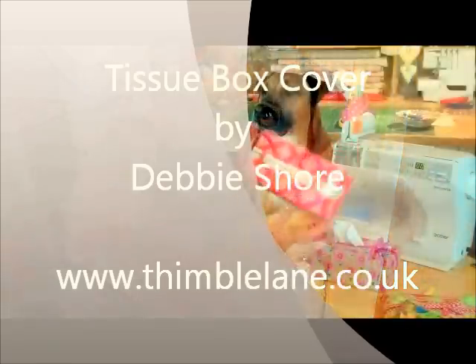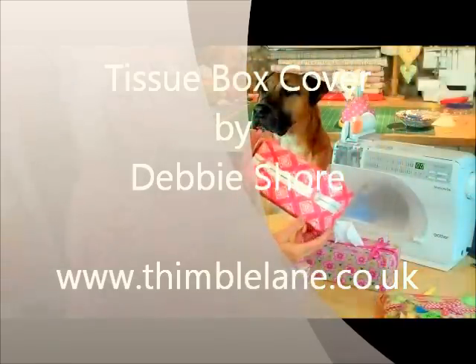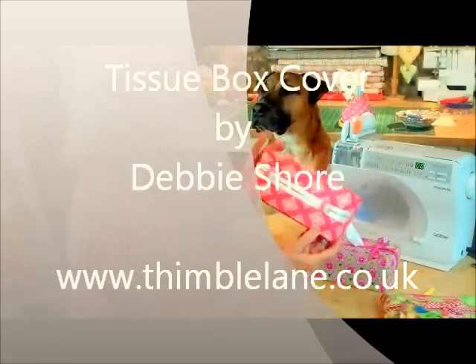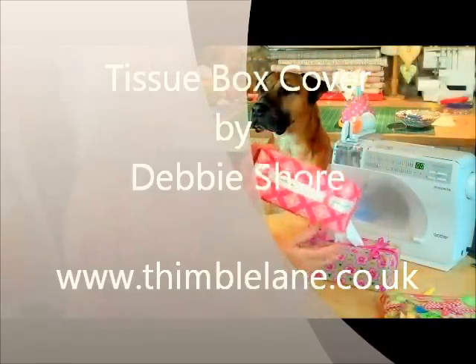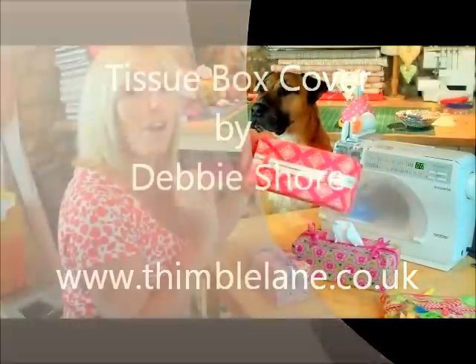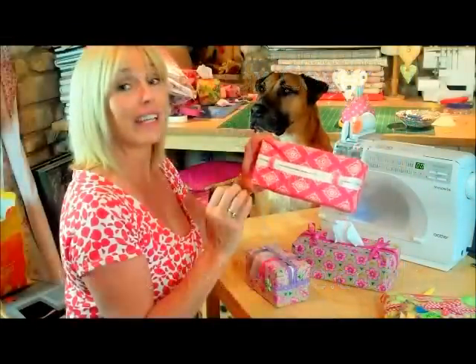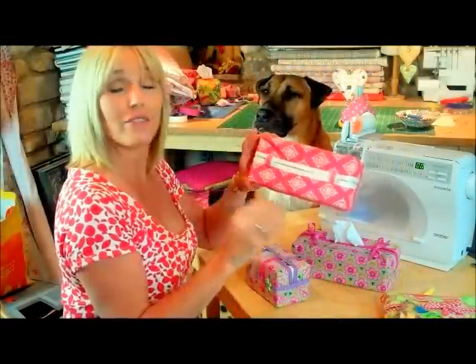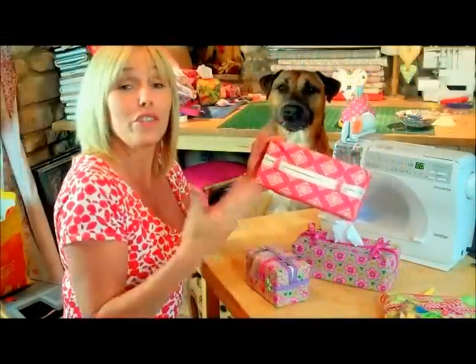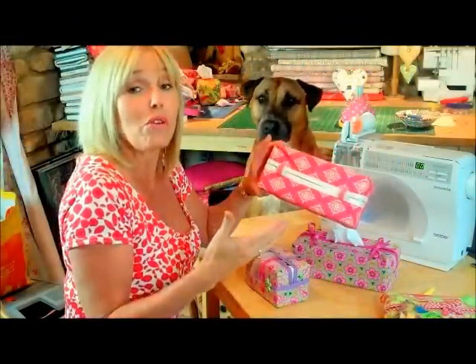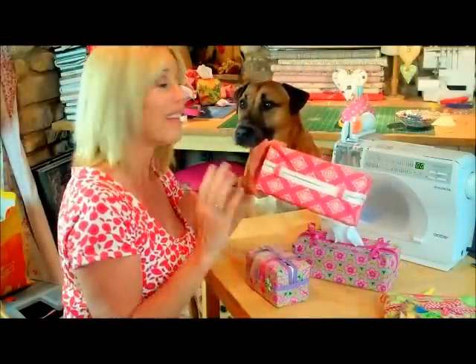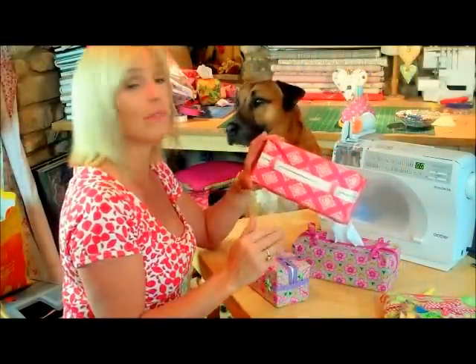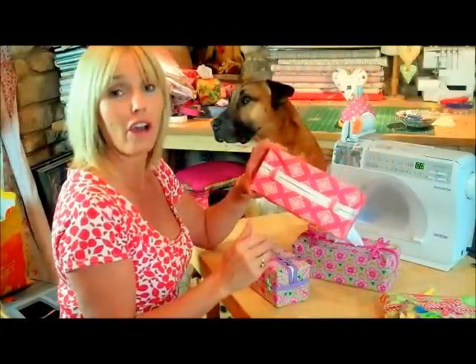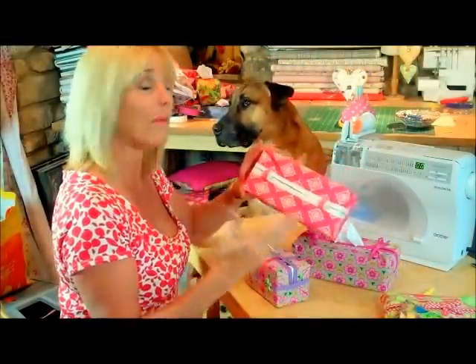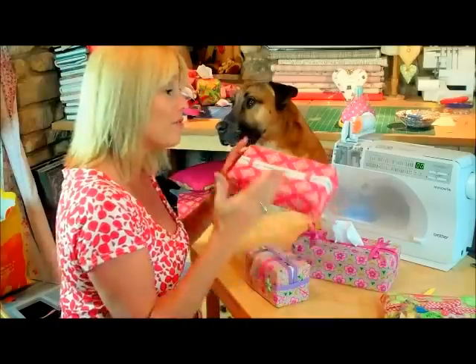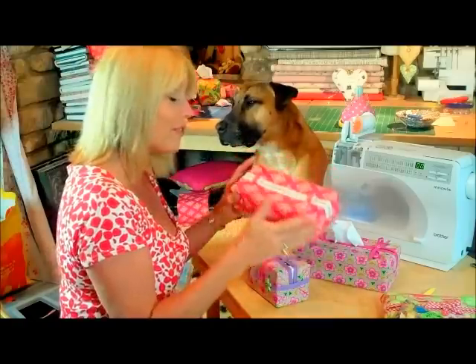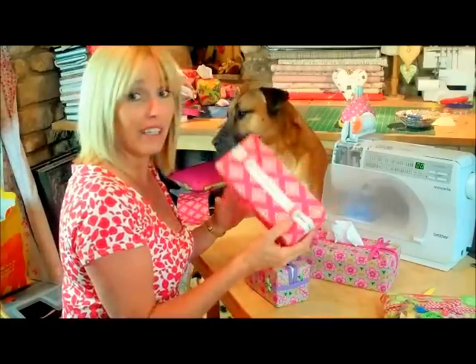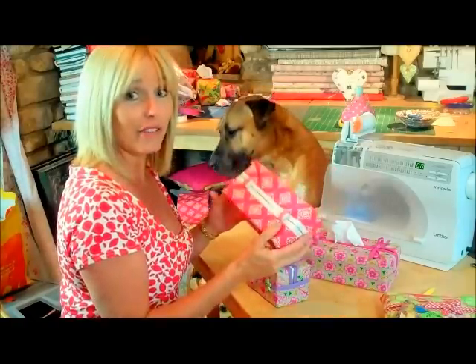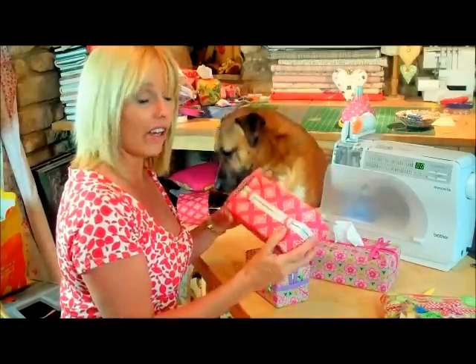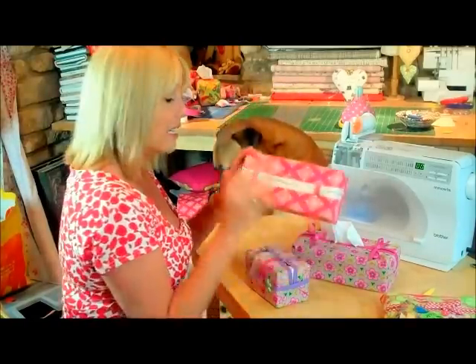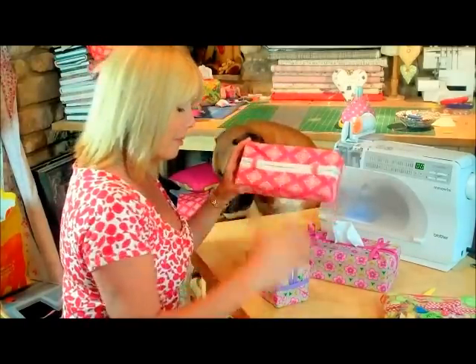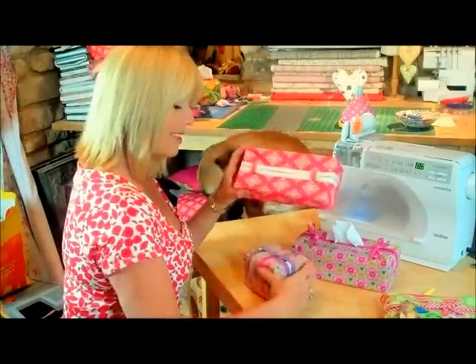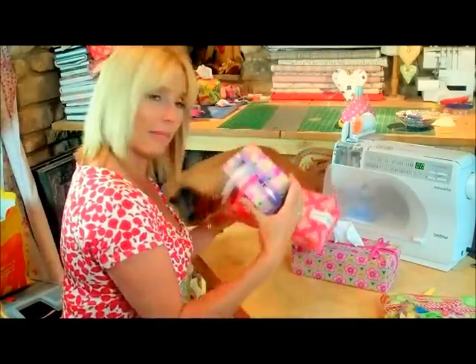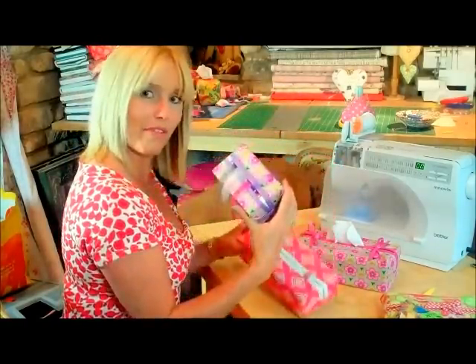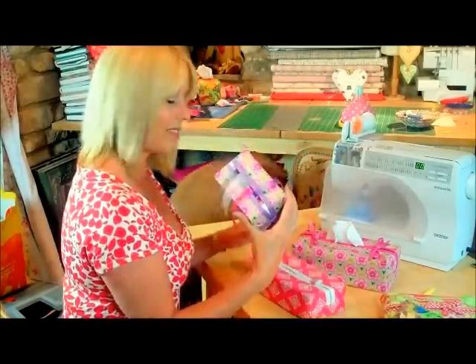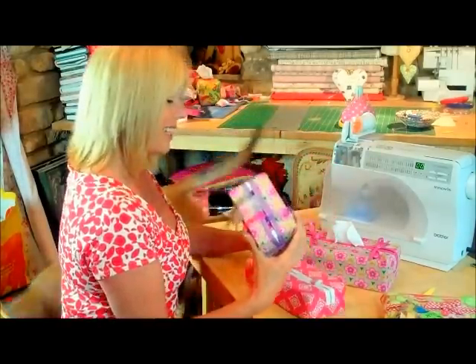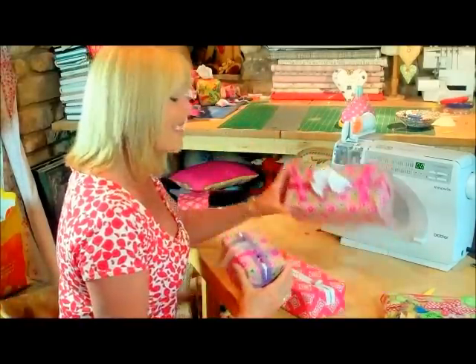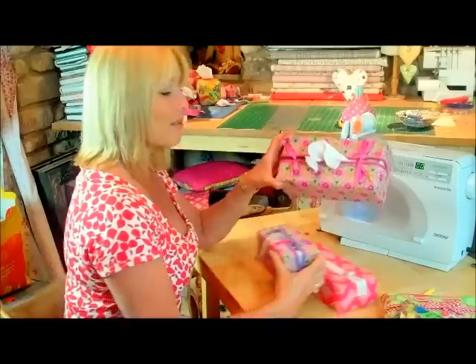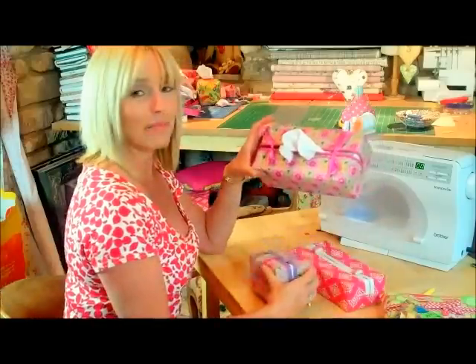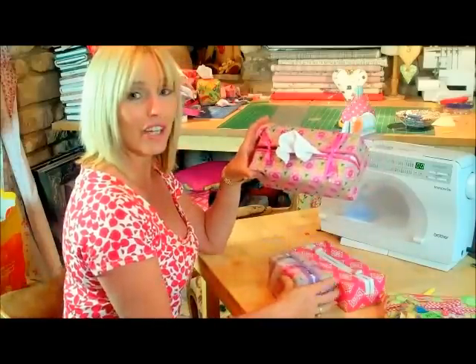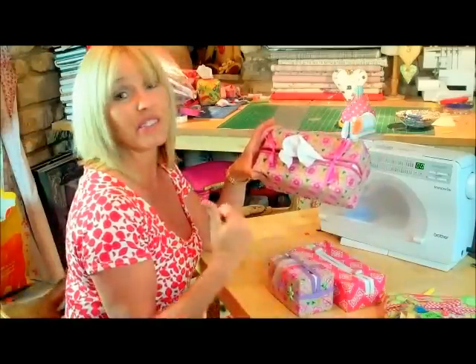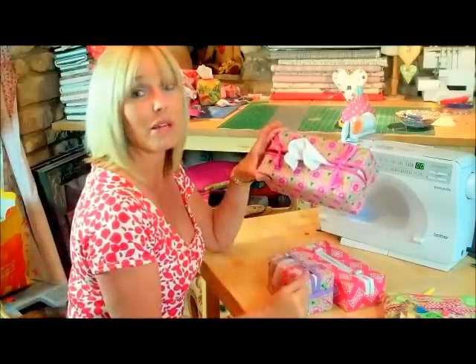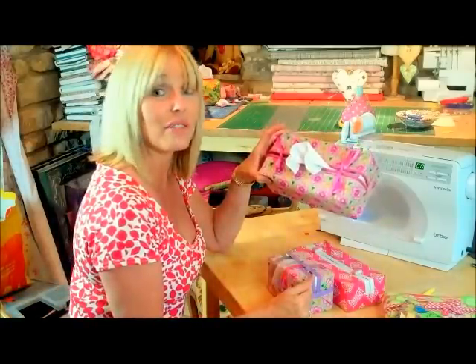These pretty tissue box covers would make perfect gifts, and of course you can coordinate with any room in your home — your bedroom, your bathroom, or even your car. Some of them have buttons, some of them have ribbons, but this is the one that I'm going to show you. Alfie's going to blow his nose.